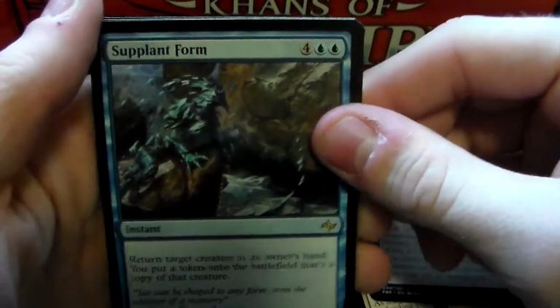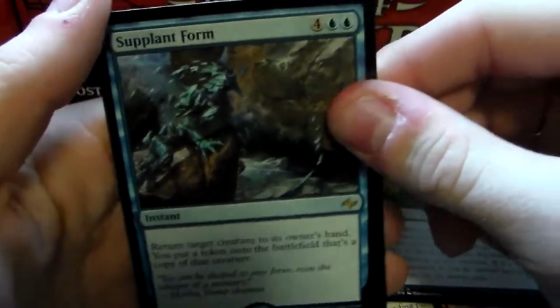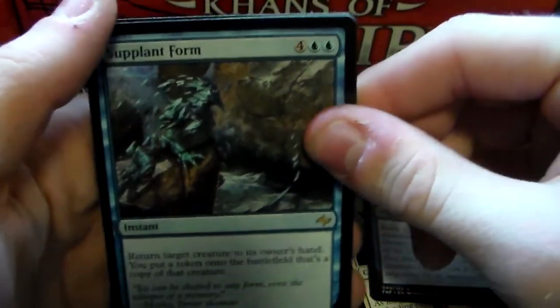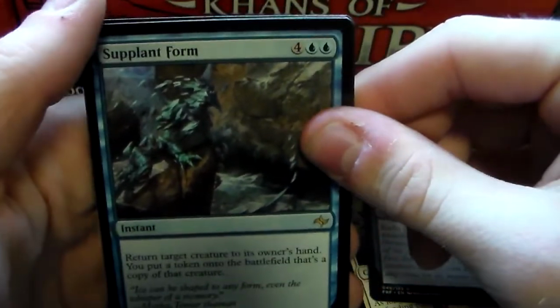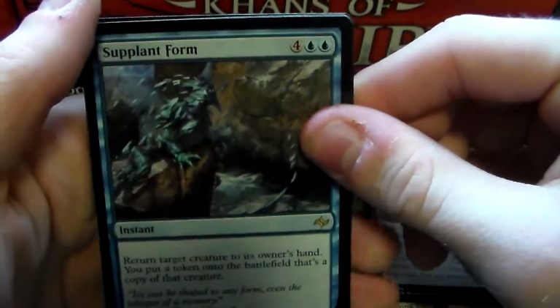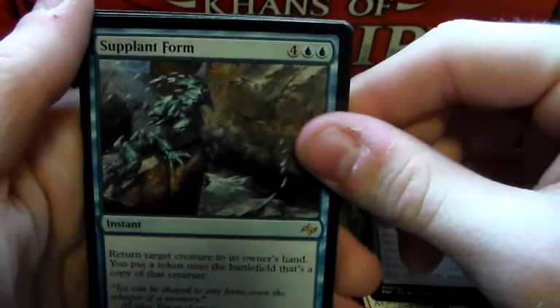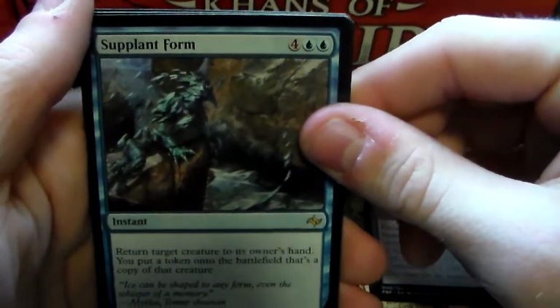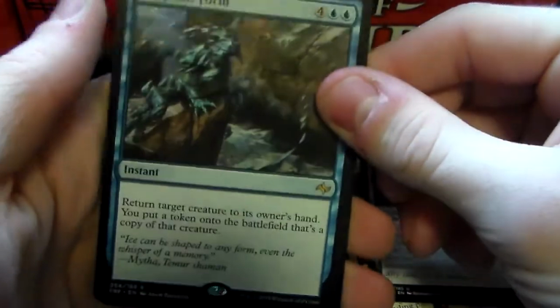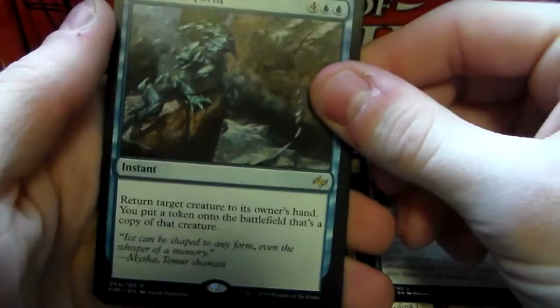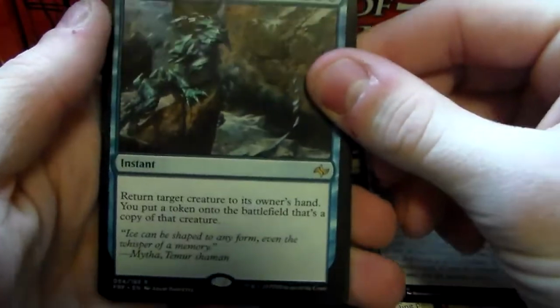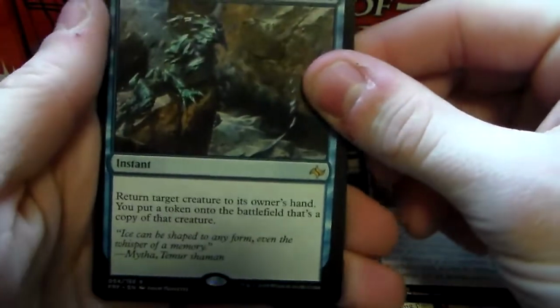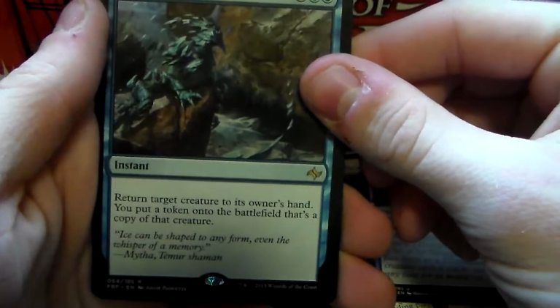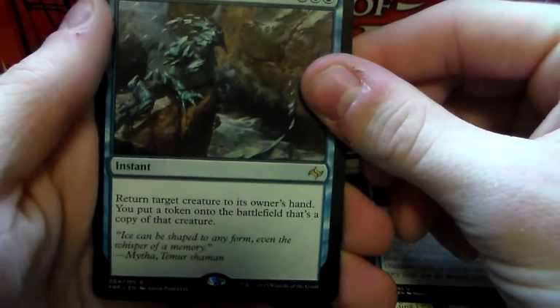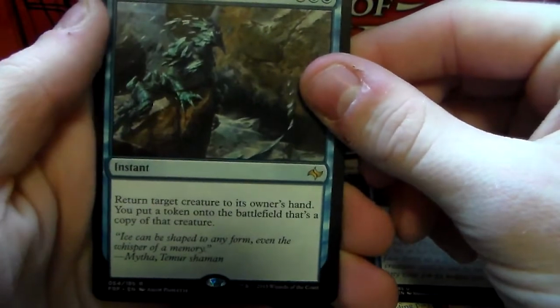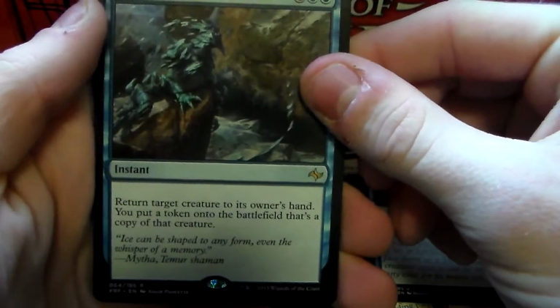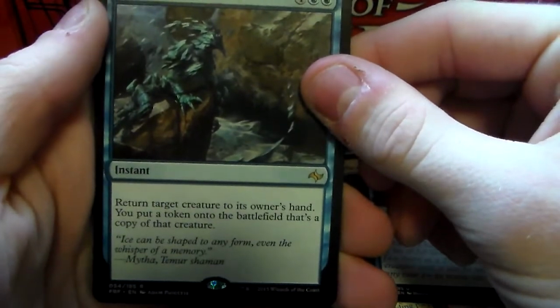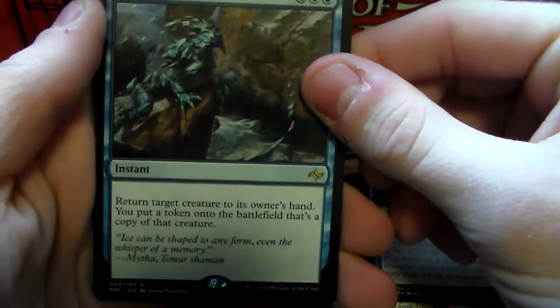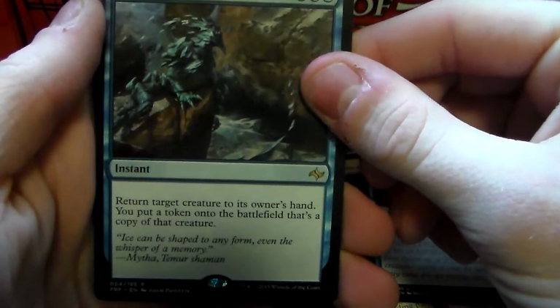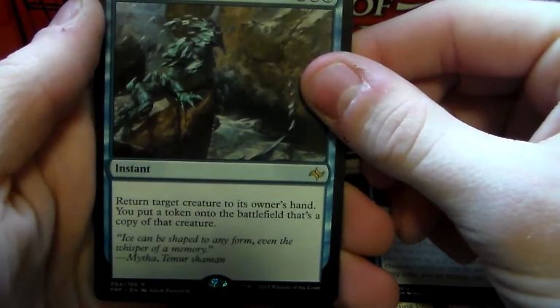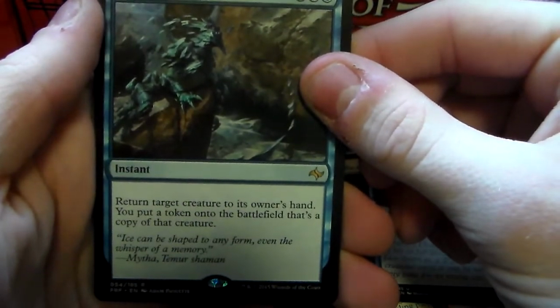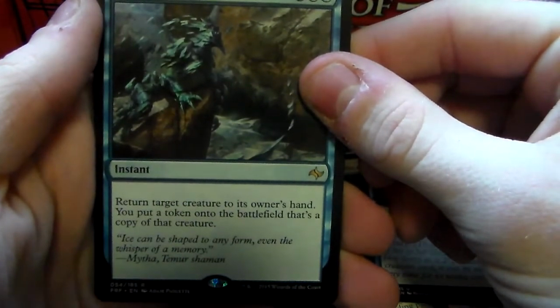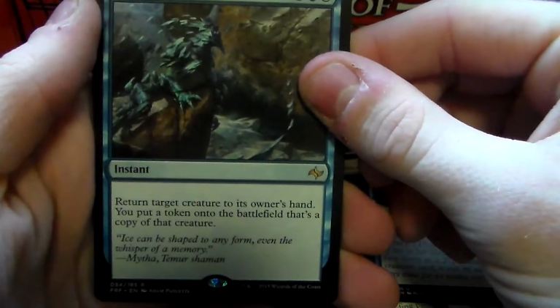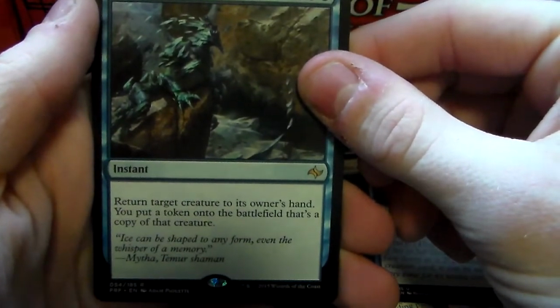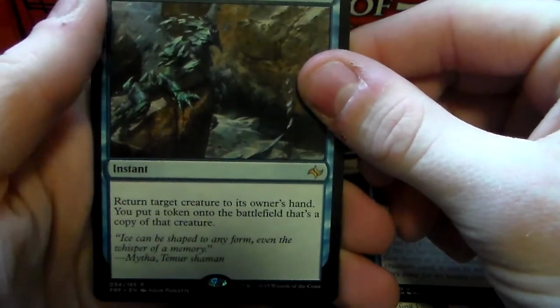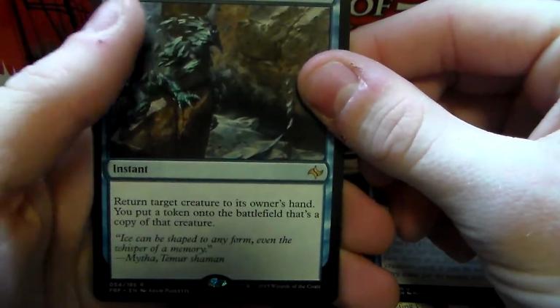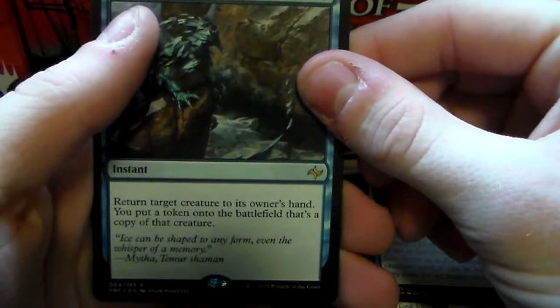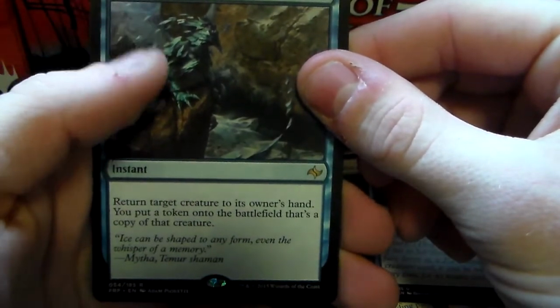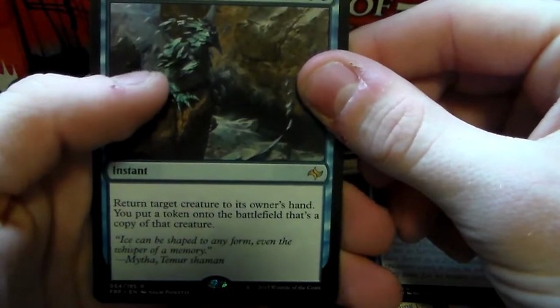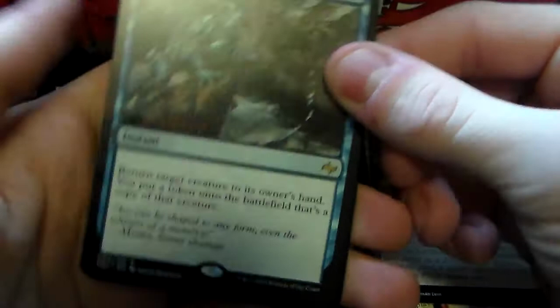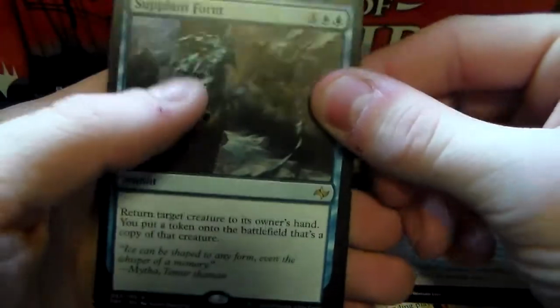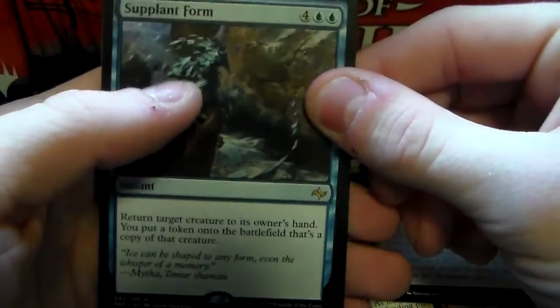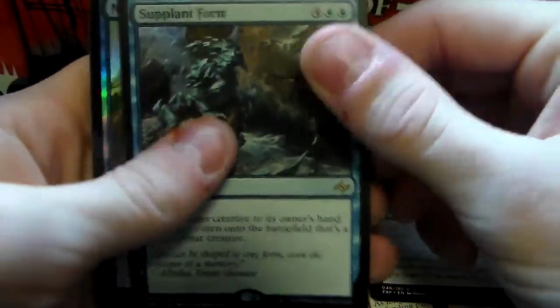Supplant Form for 4 and 2 blue at instant speed. Return target creature to its owner's hand, and then you put a copy onto the battlefield — that's a token, a copy of that creature.